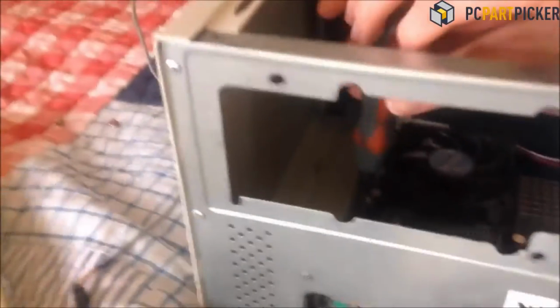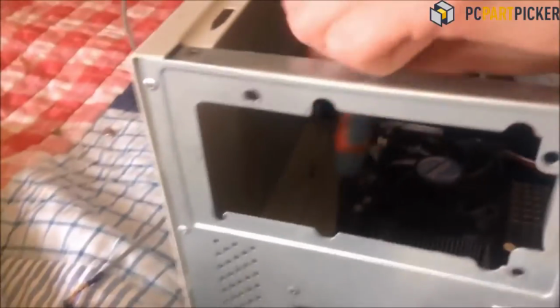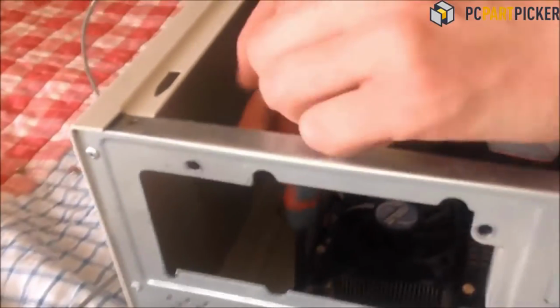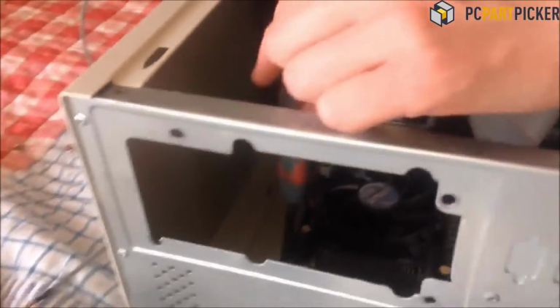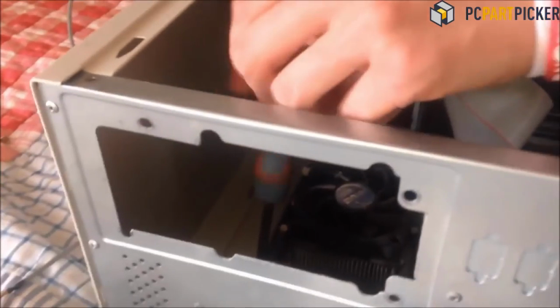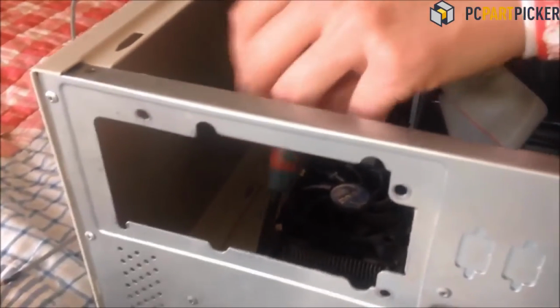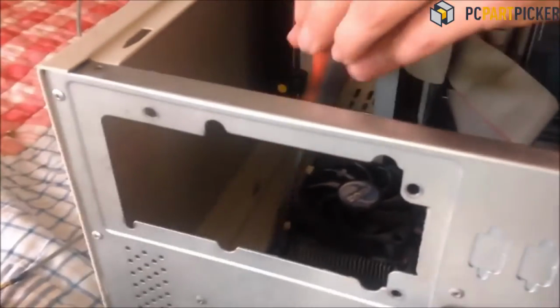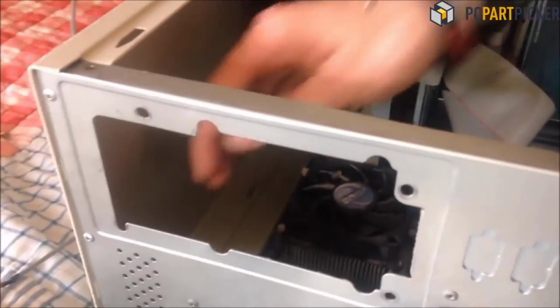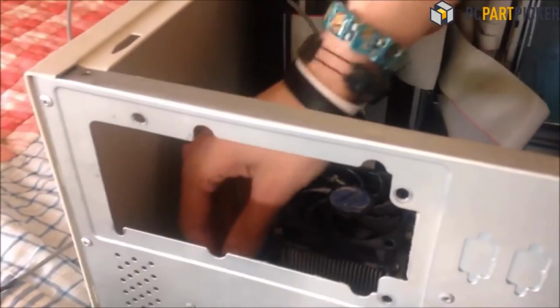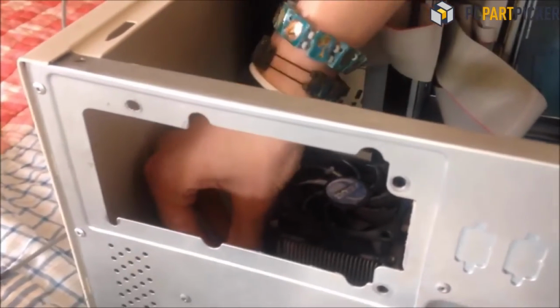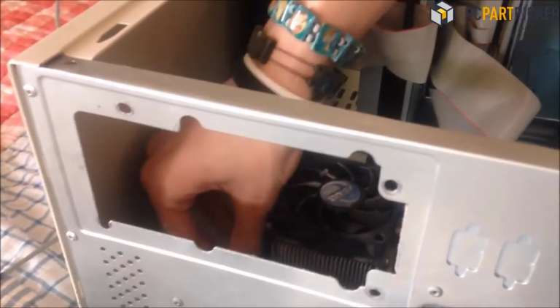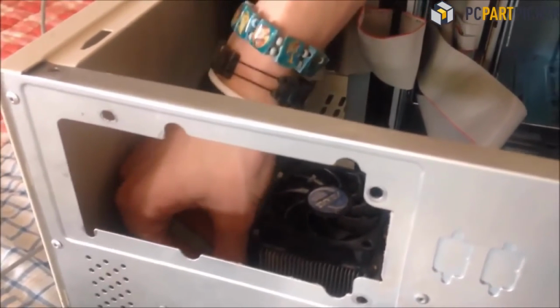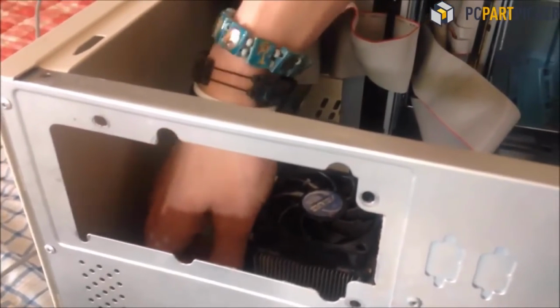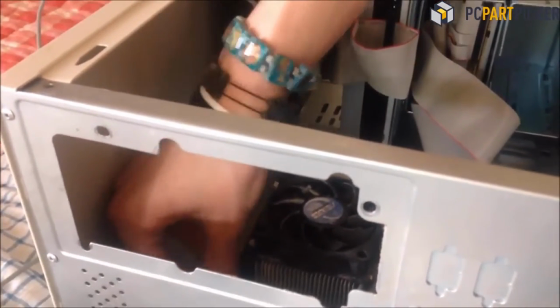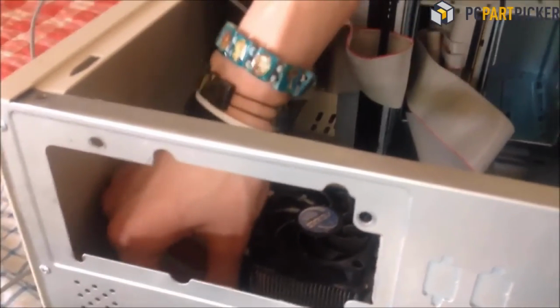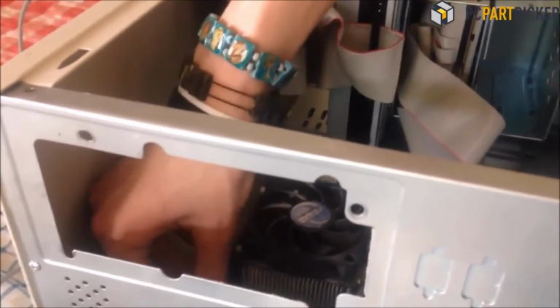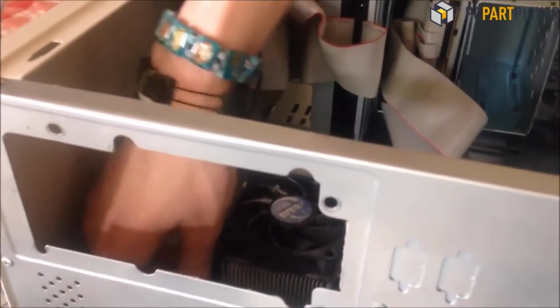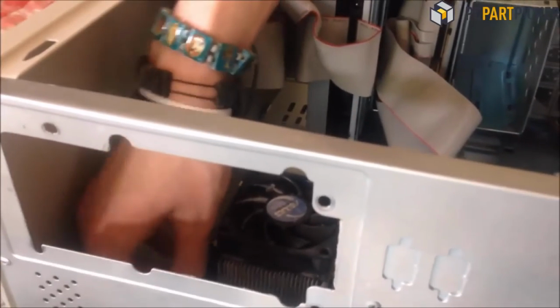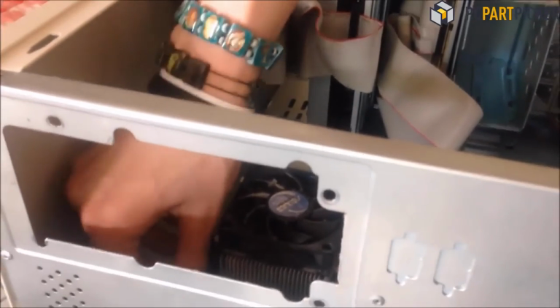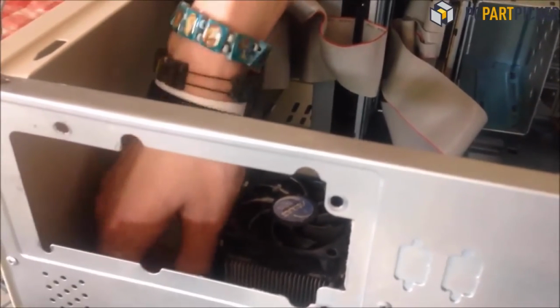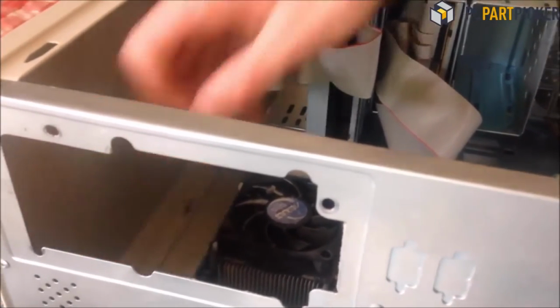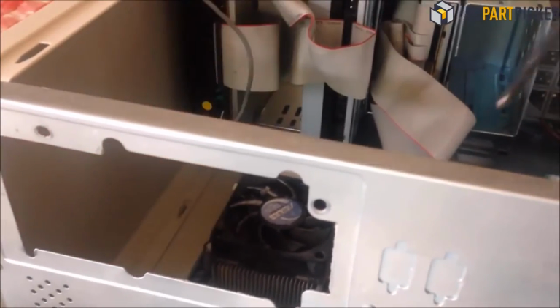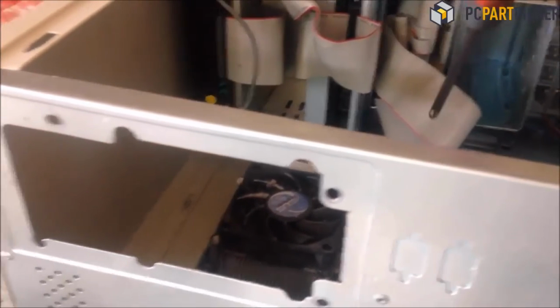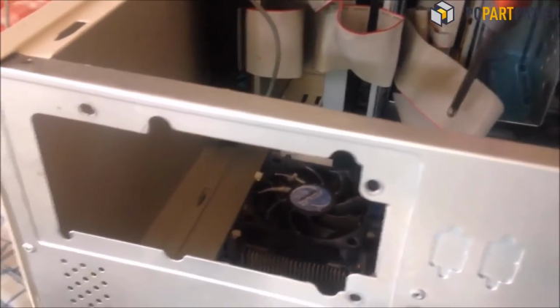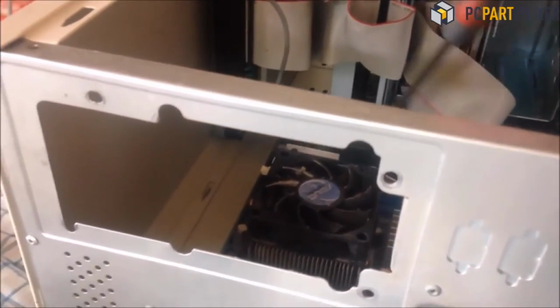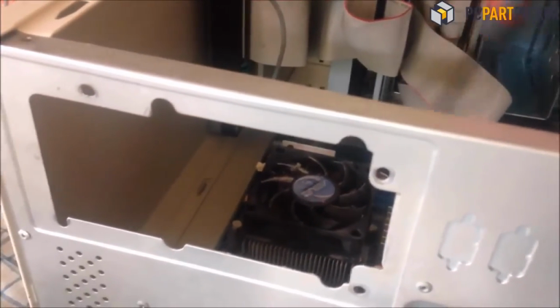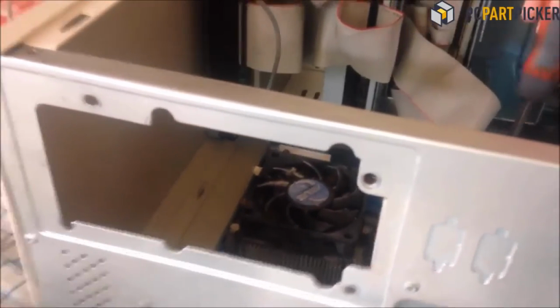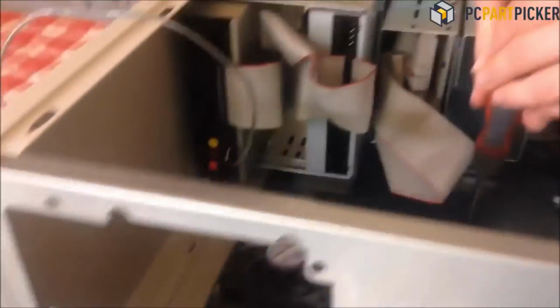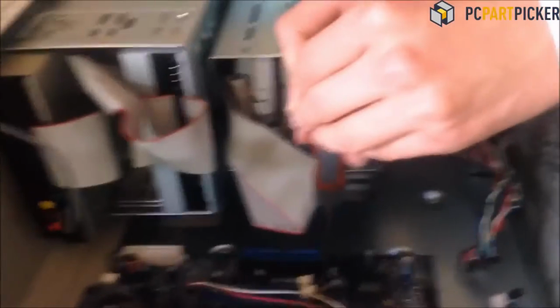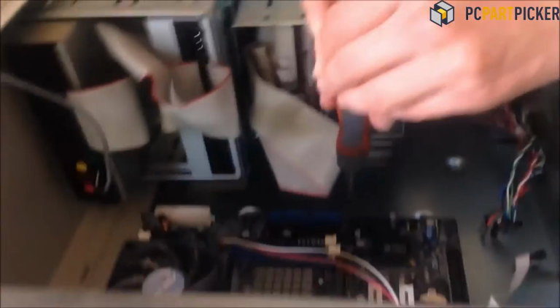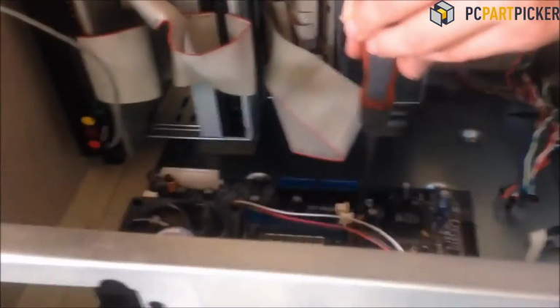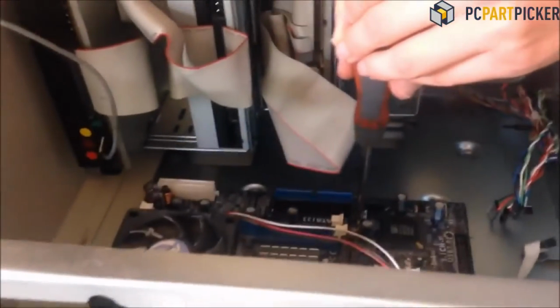I'm taking what seems to be four screws out of the motherboard. There should be six, so this might be a problem. Well, there are six — it's fine.